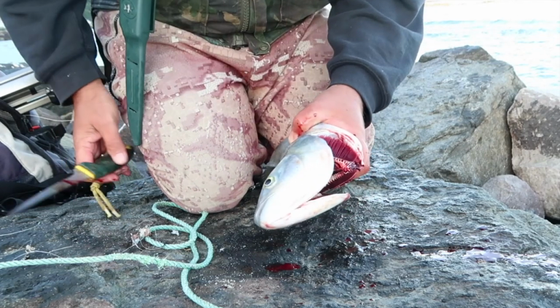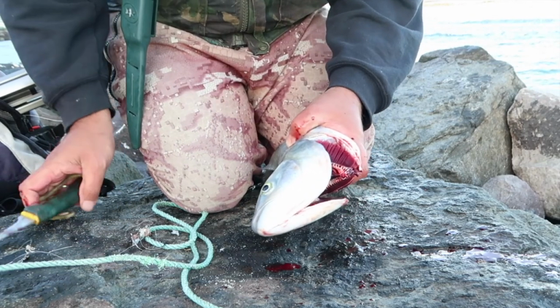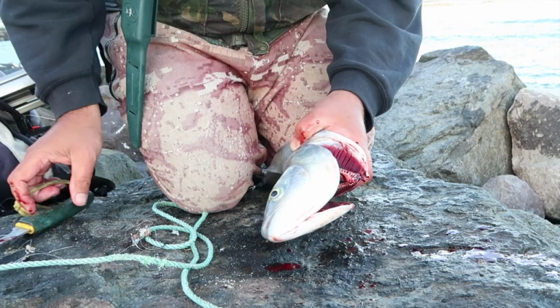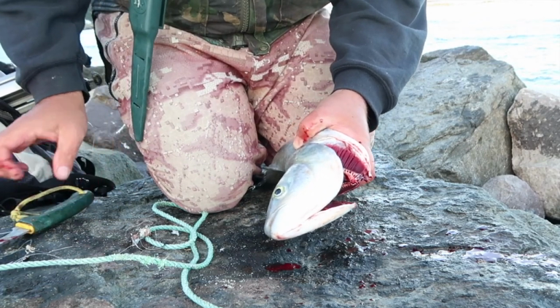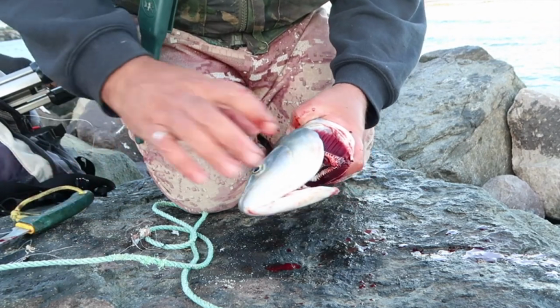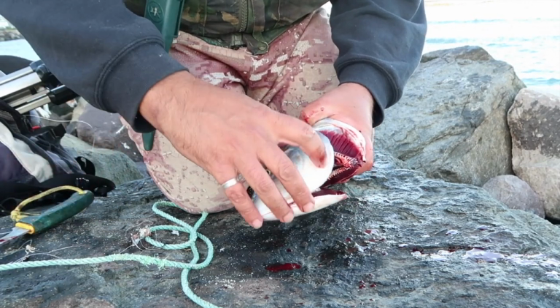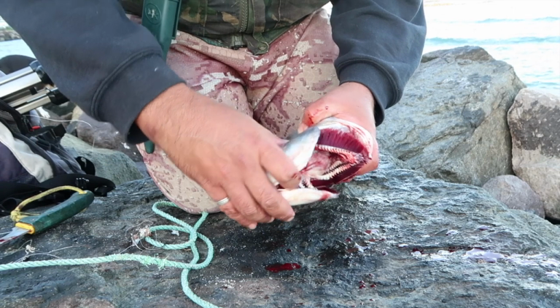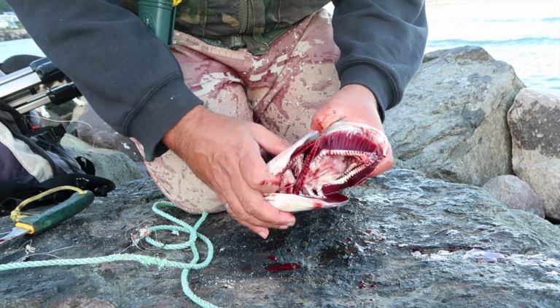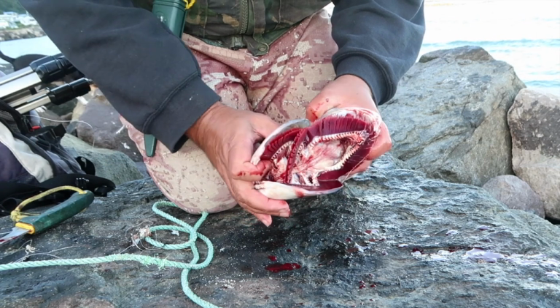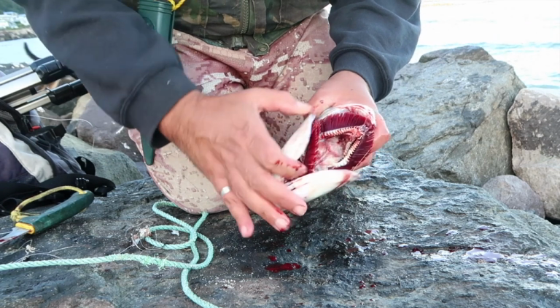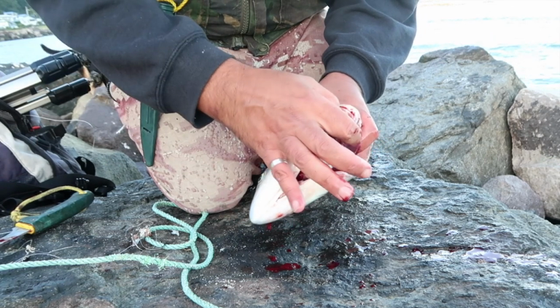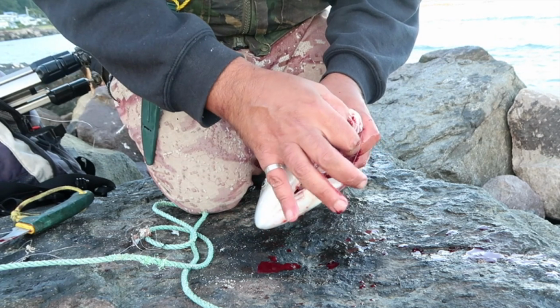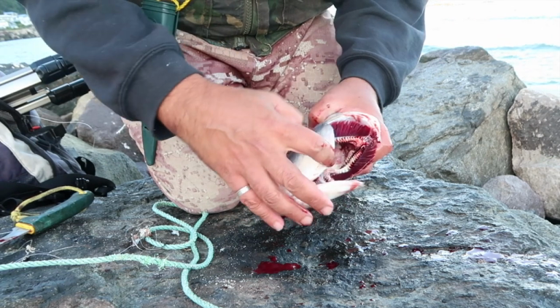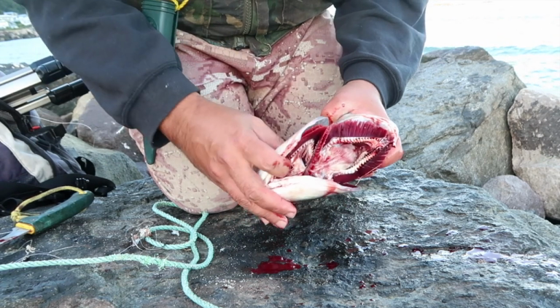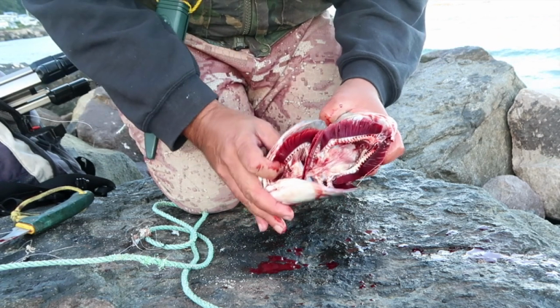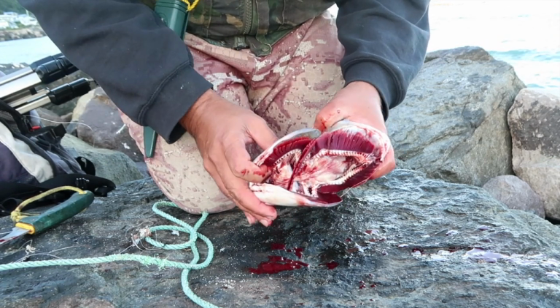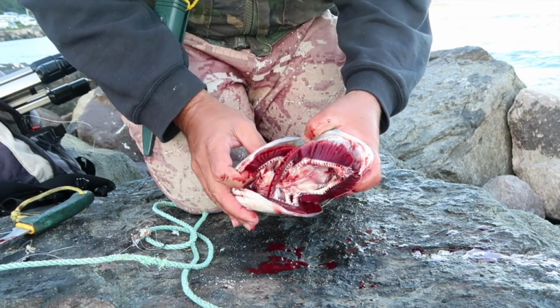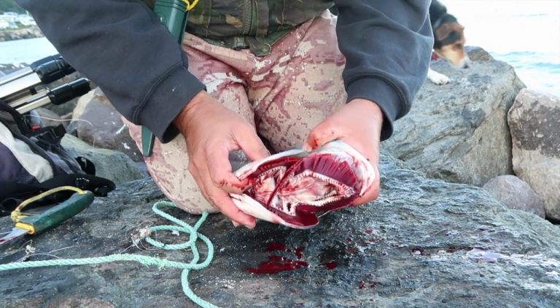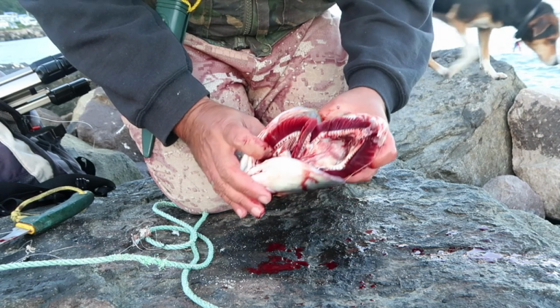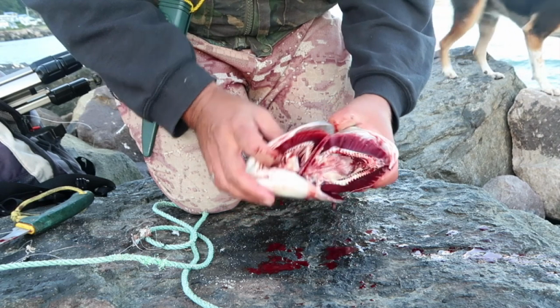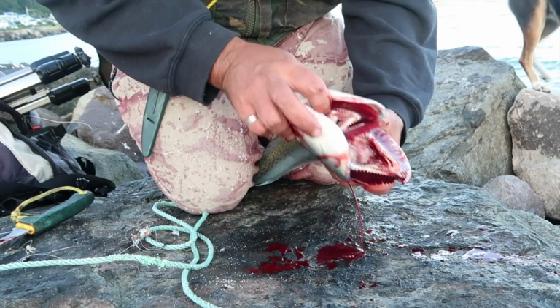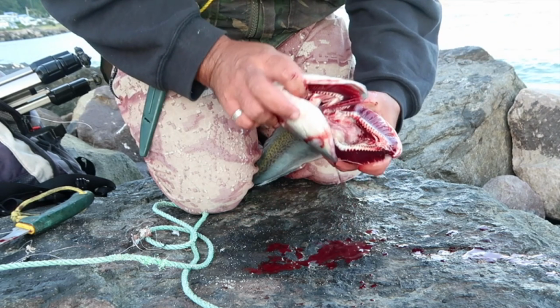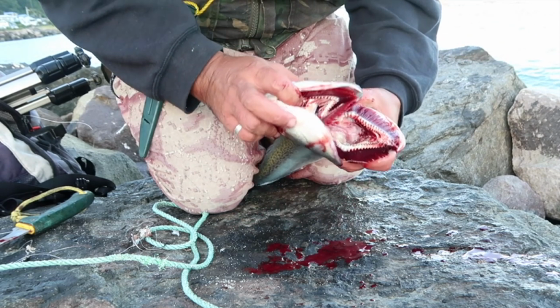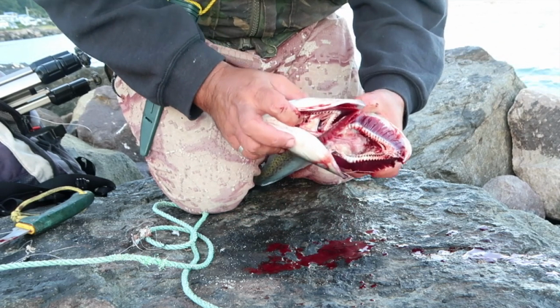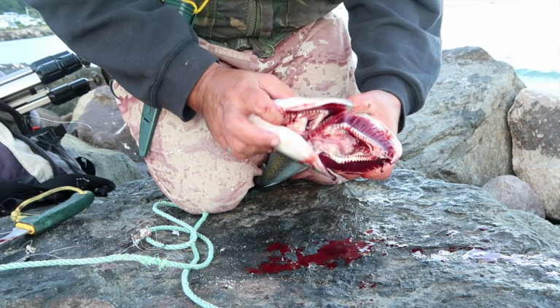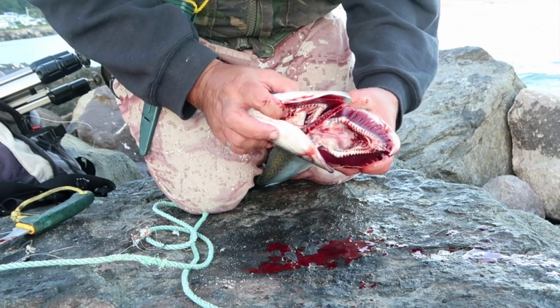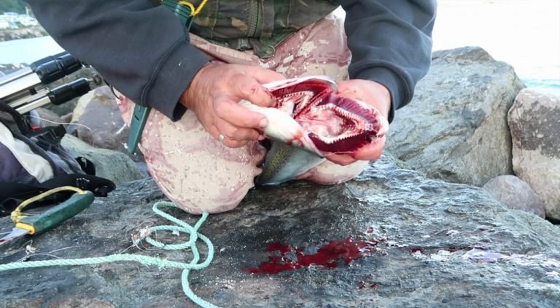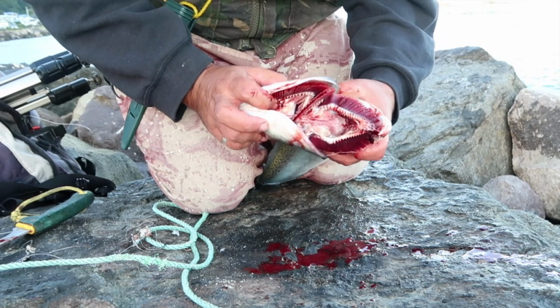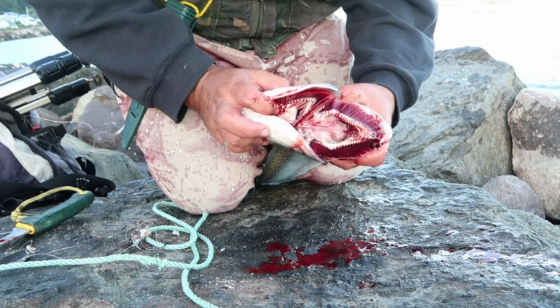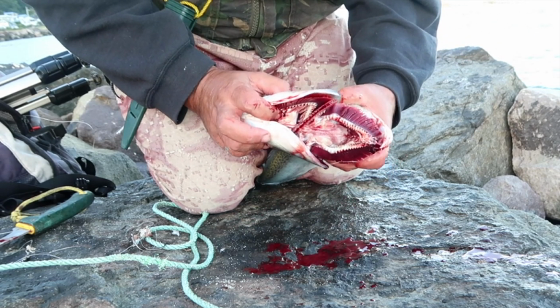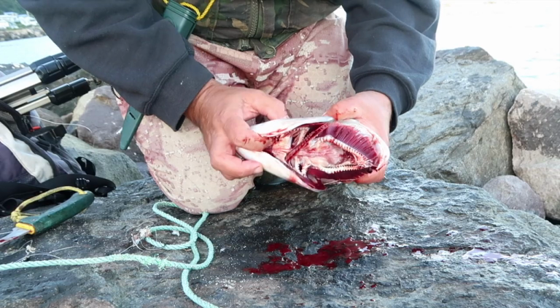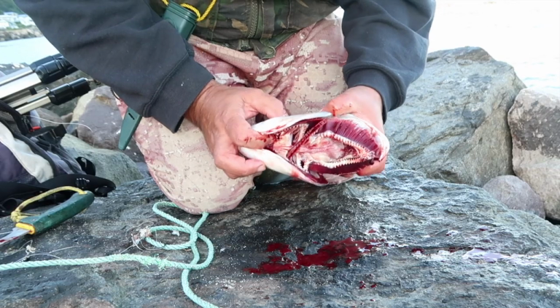And then it's the usual kahawai bleeding. Now you've really got to bleed your kahawai — some guys don't, but that is the best way. And then you don't tinge your fish either. I can see blood coming out of there.